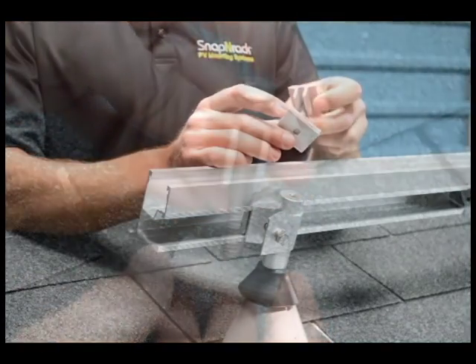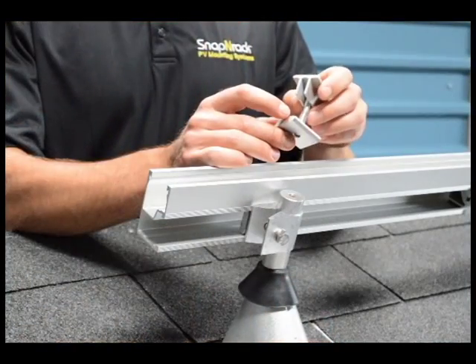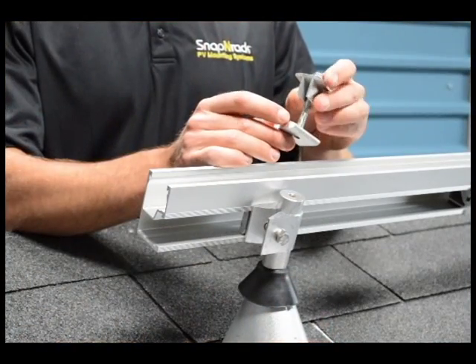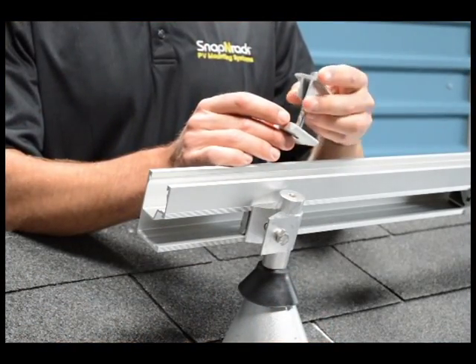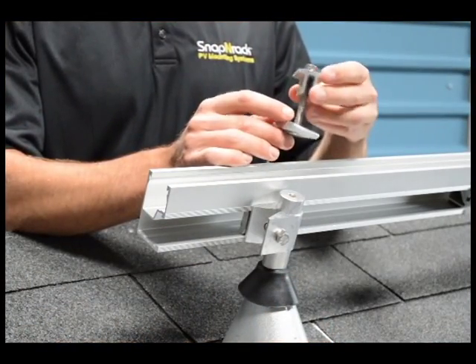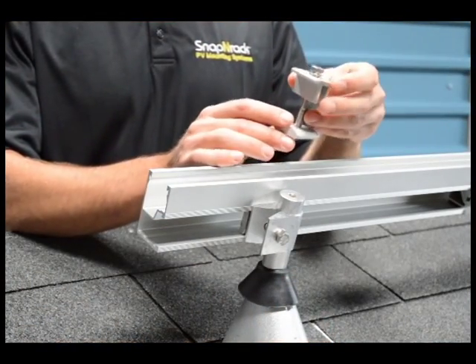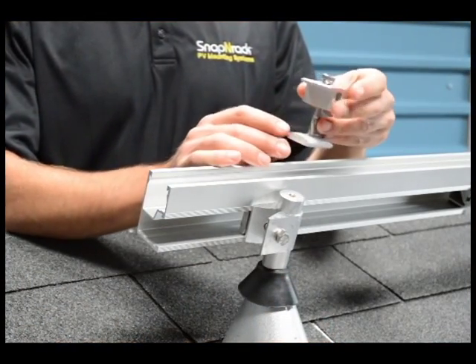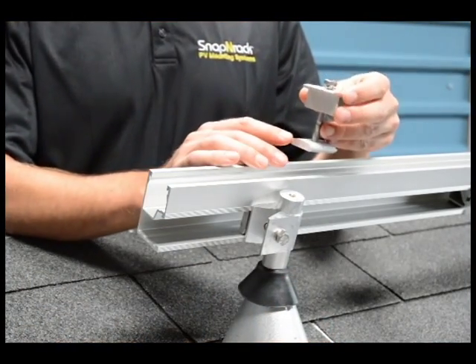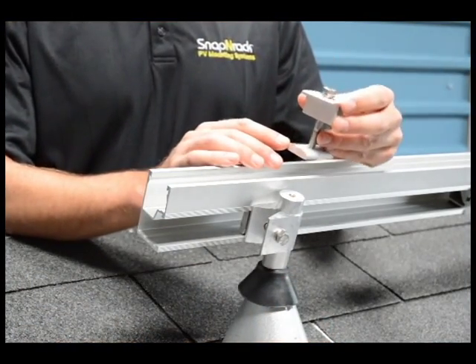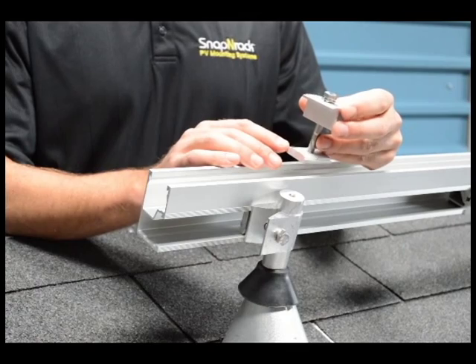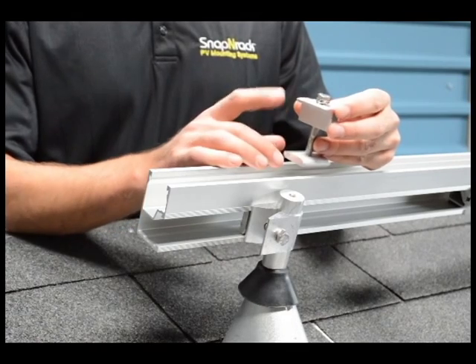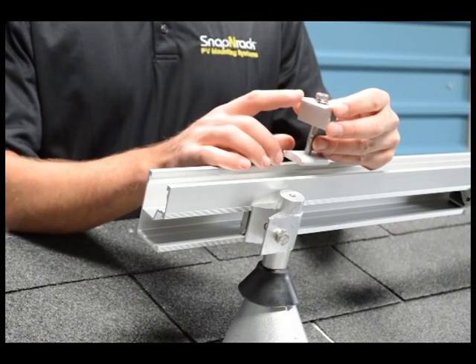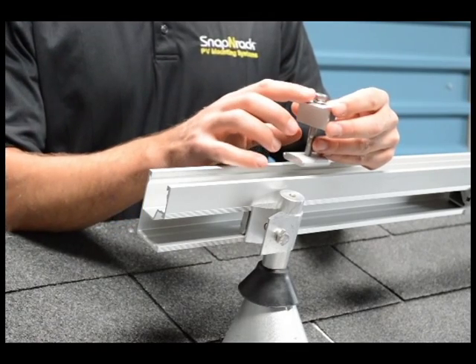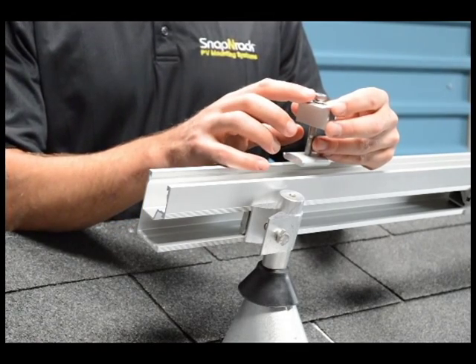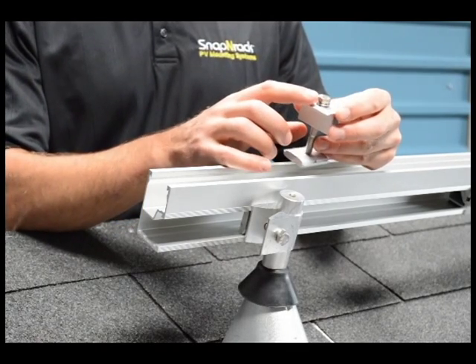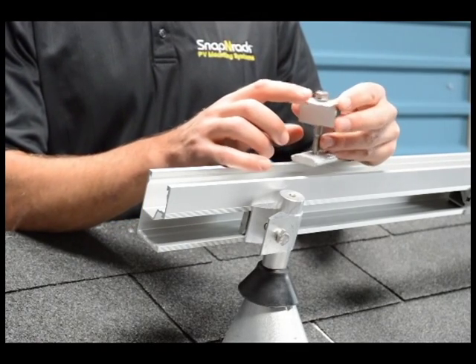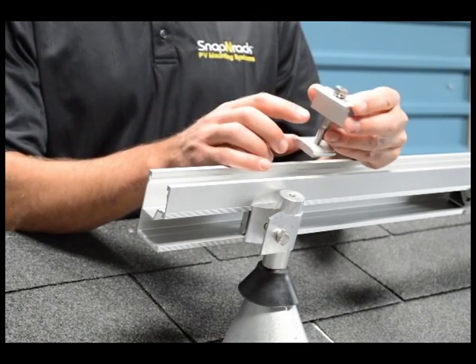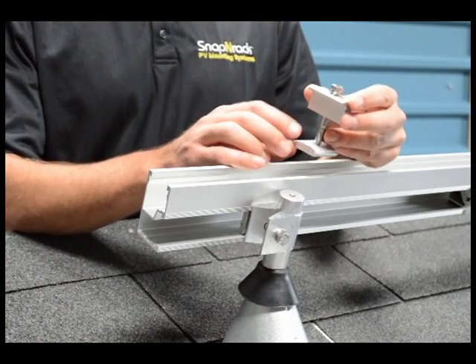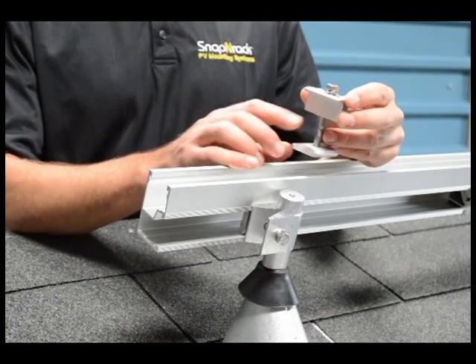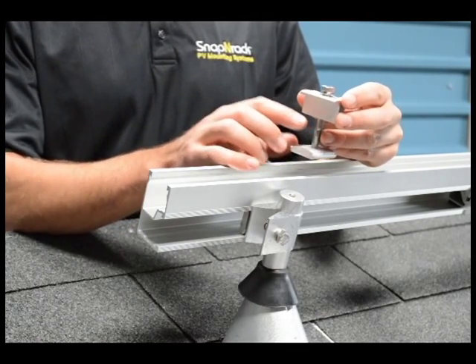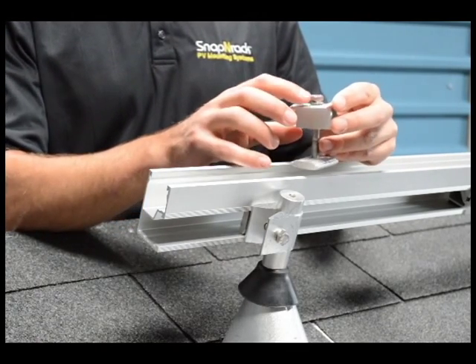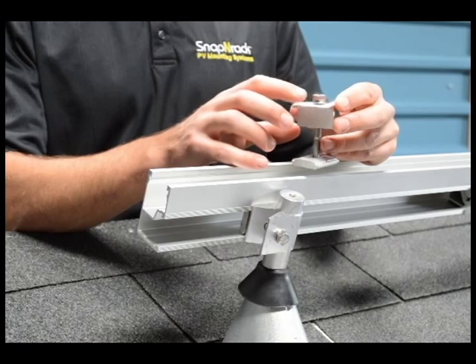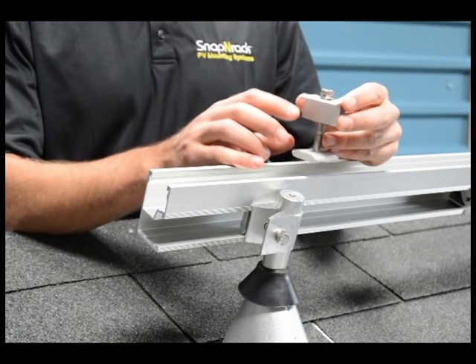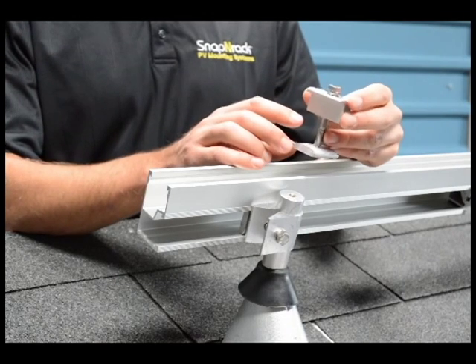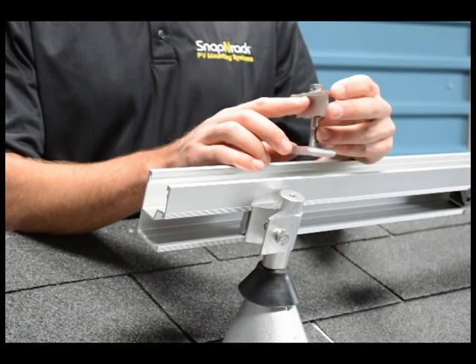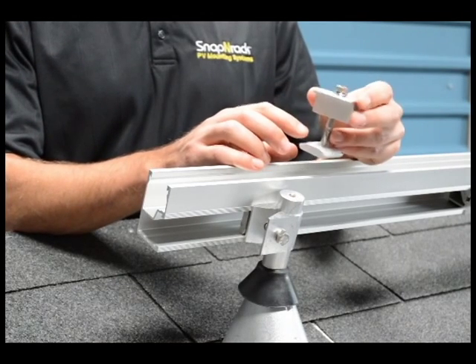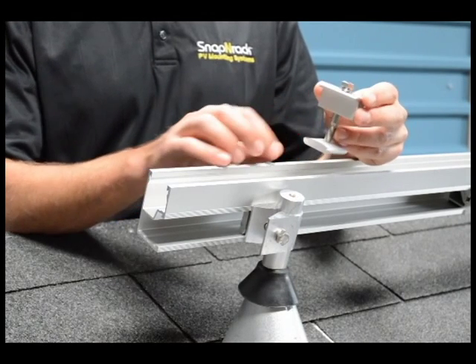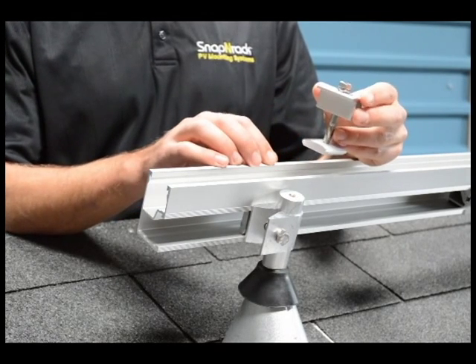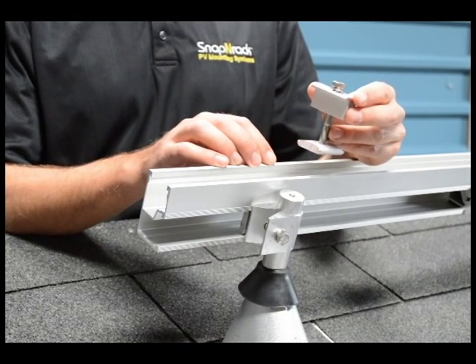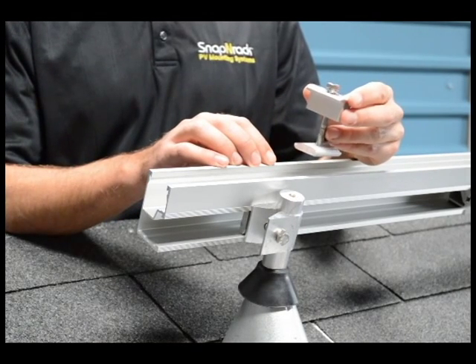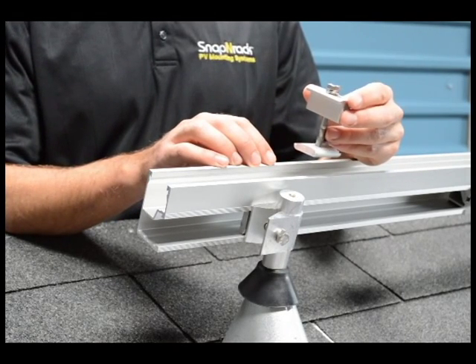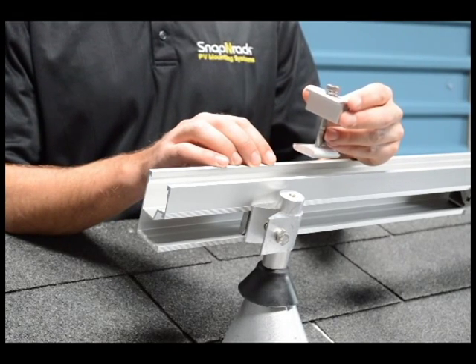That ensures that you not only bond the module to the rail, but actually all this hardware is bonded as well. That's actually conducting through the bolt and the split lock washer to tie everything together electrically.